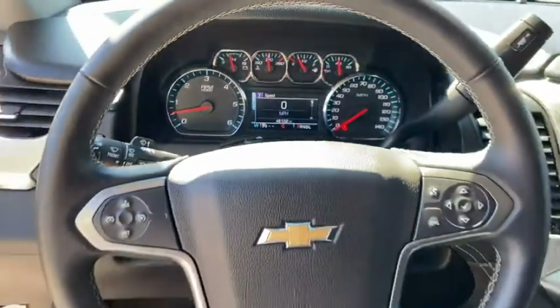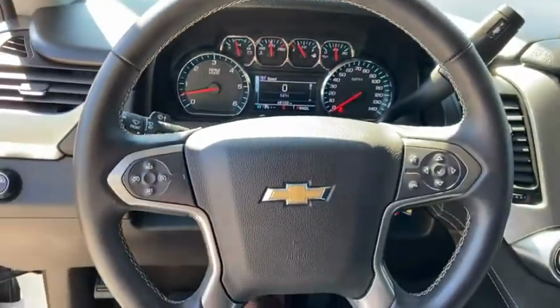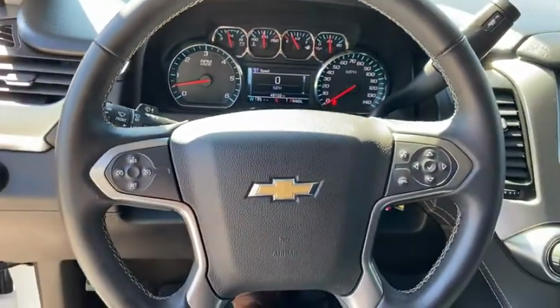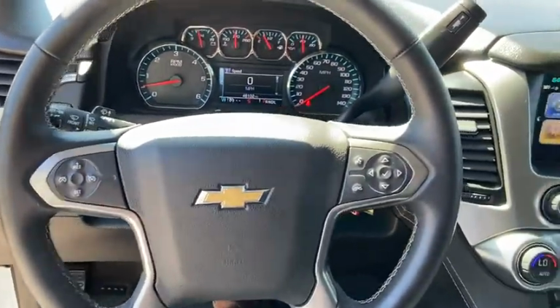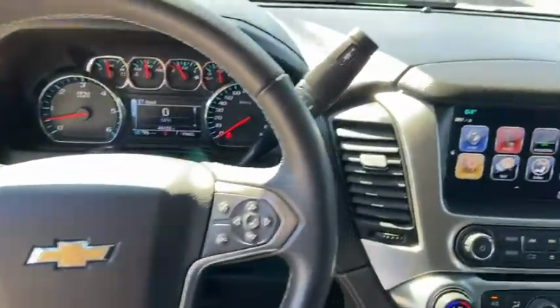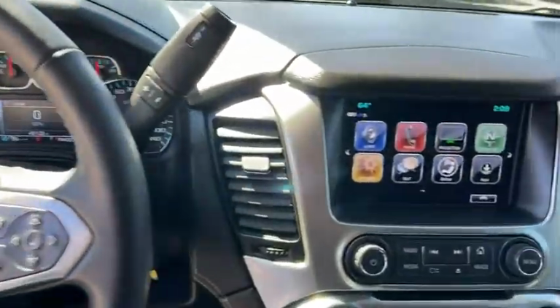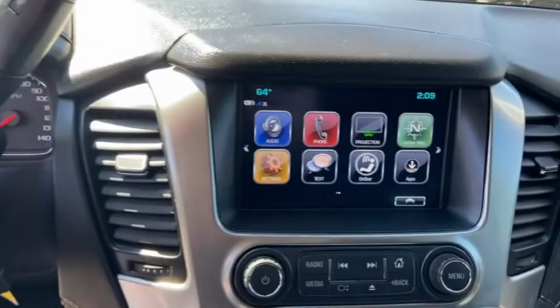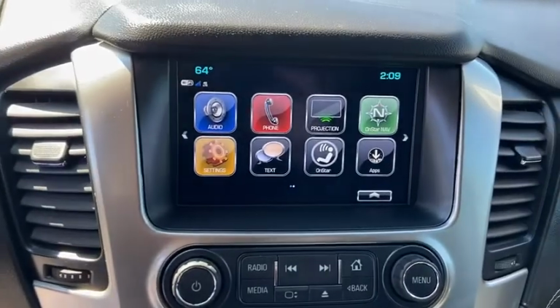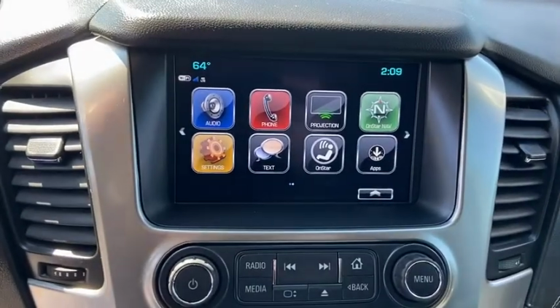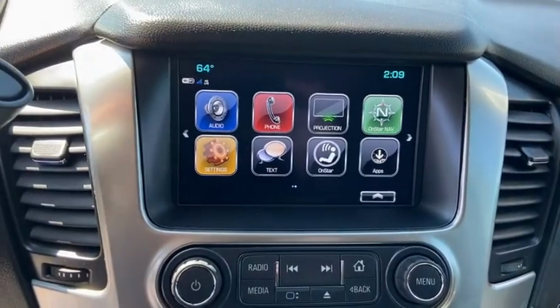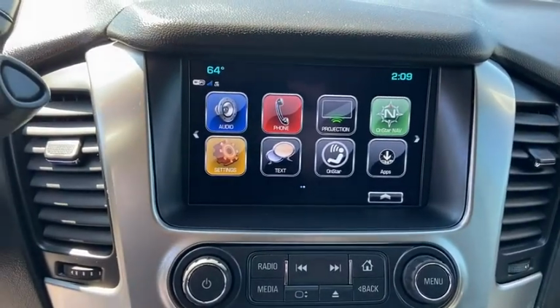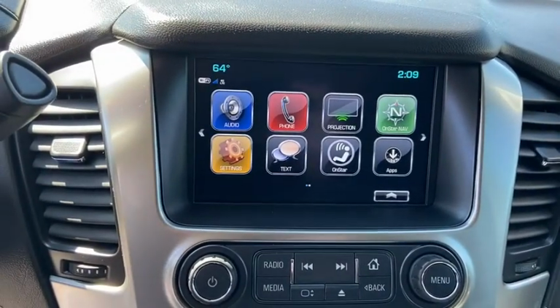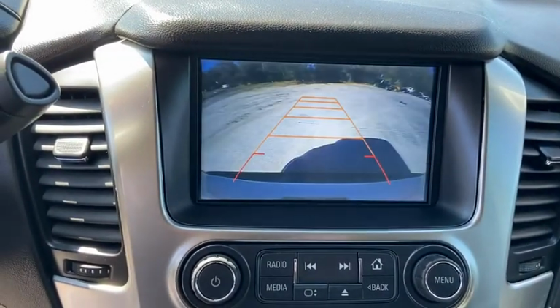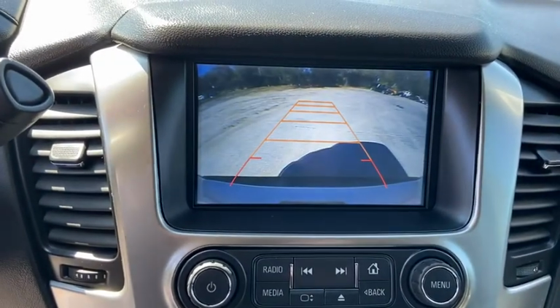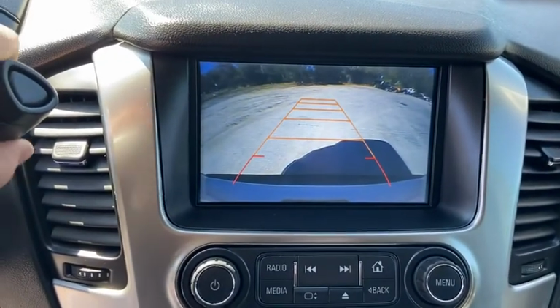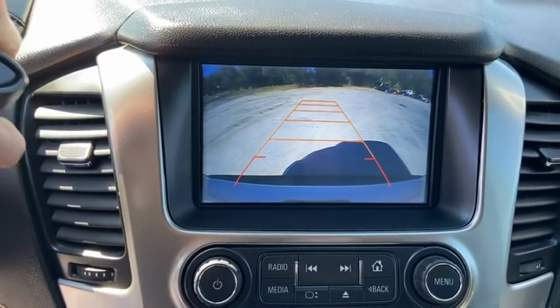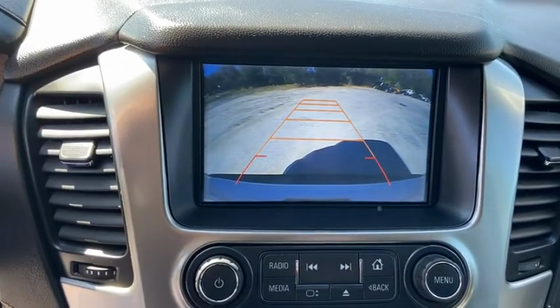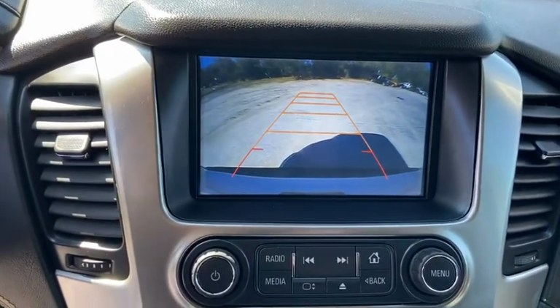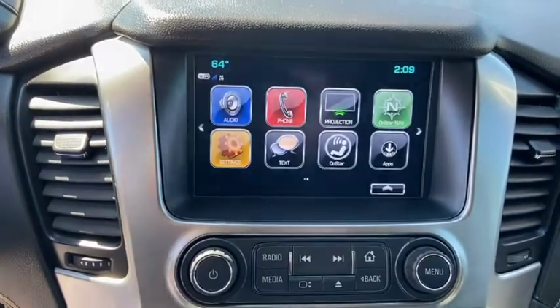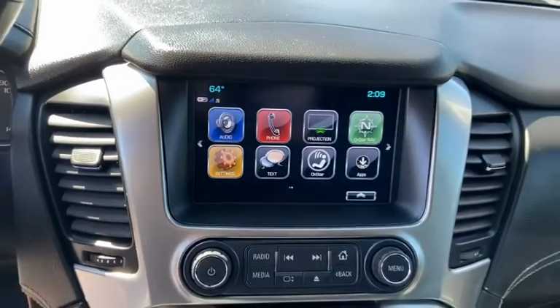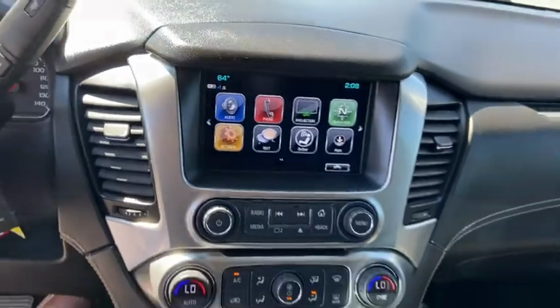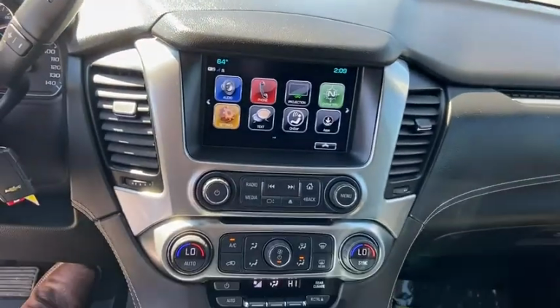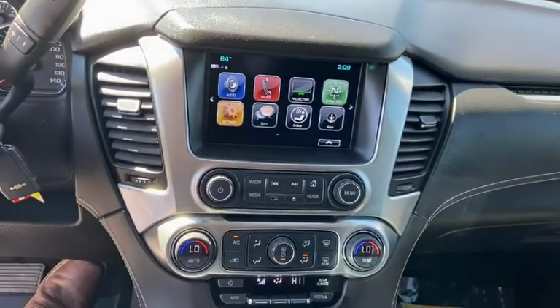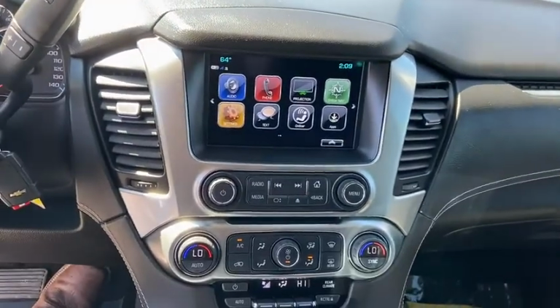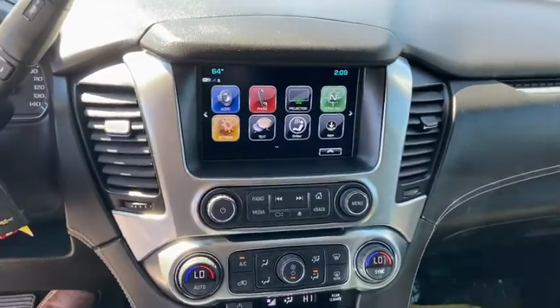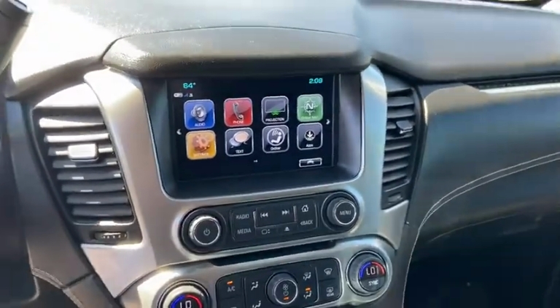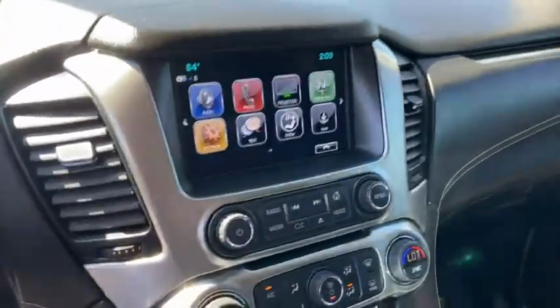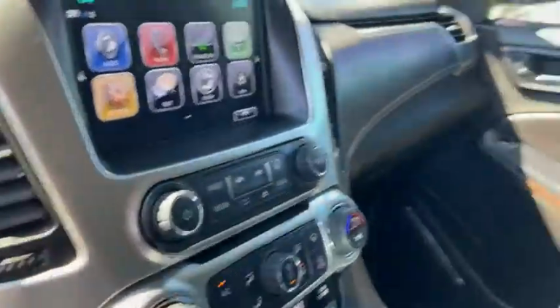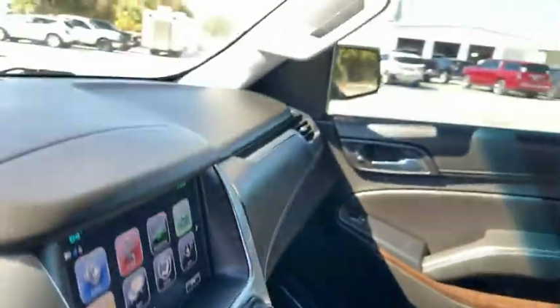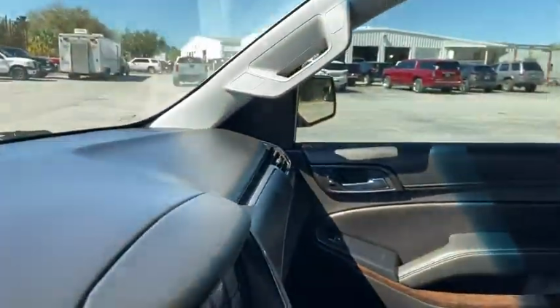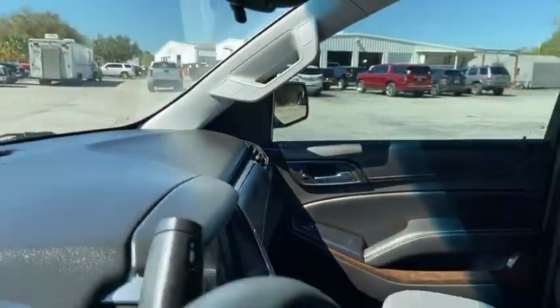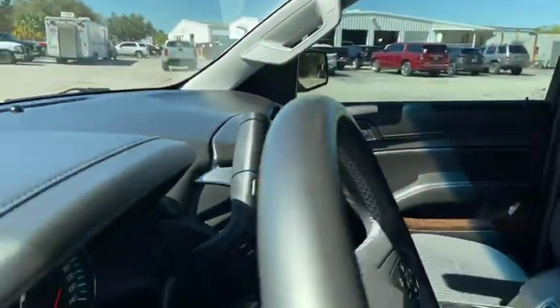Aluminum wheels, security system, compass, power windows, trip computer, rear window defroster, CD player, electronic stability control, remote keyless entry, panic alarm, overhead console.